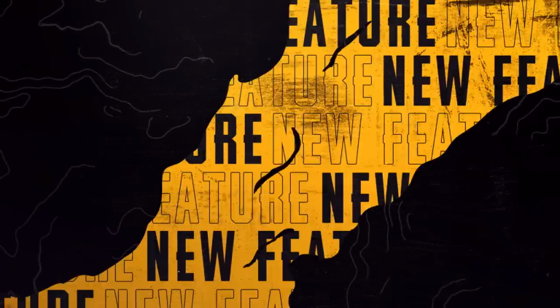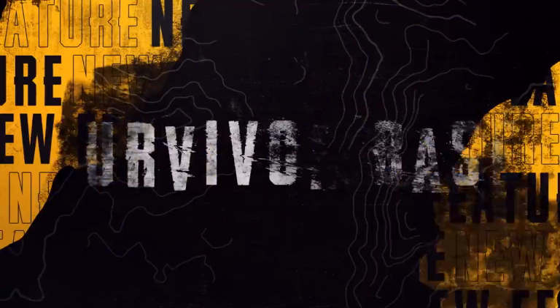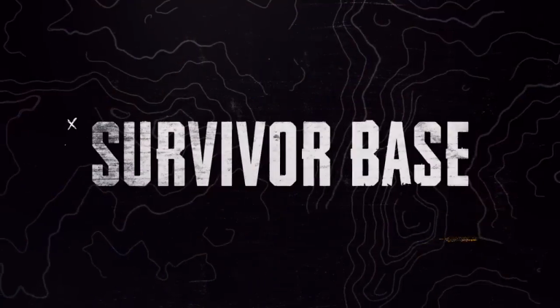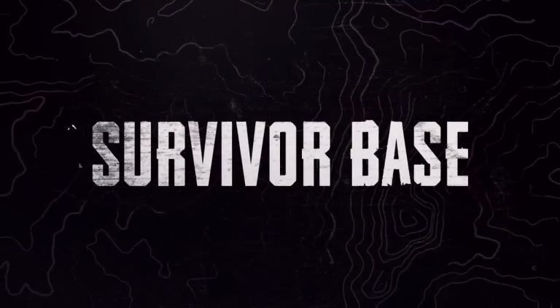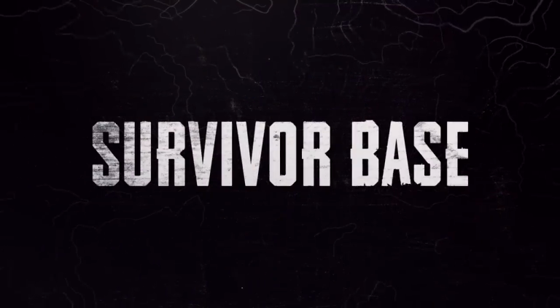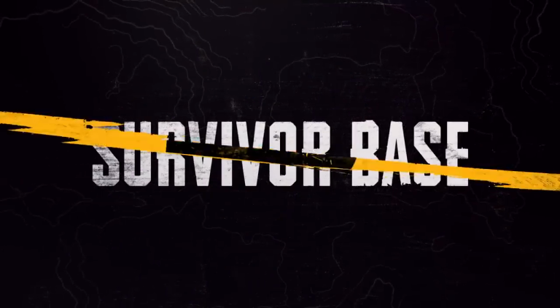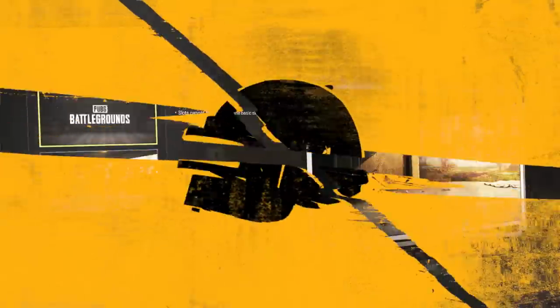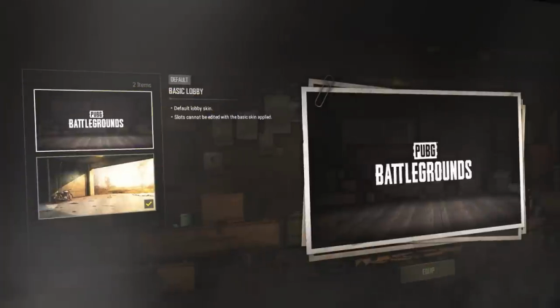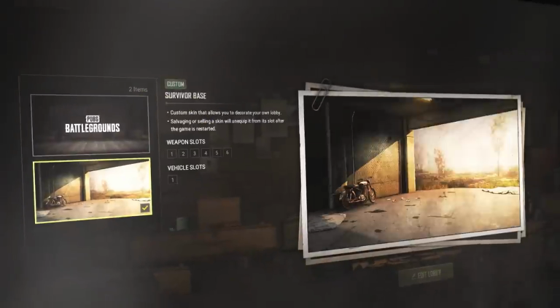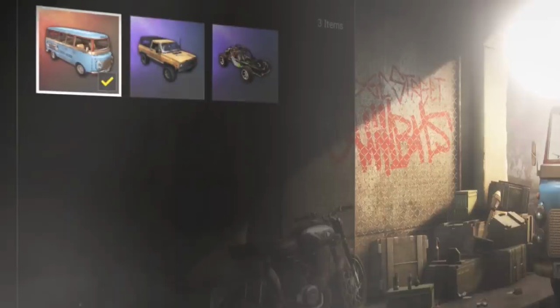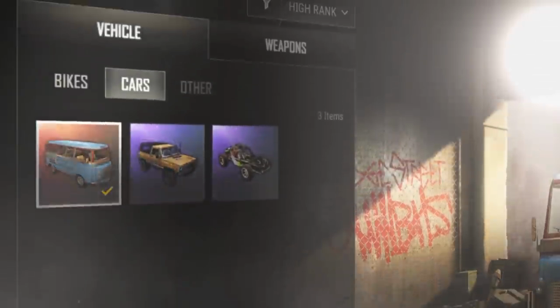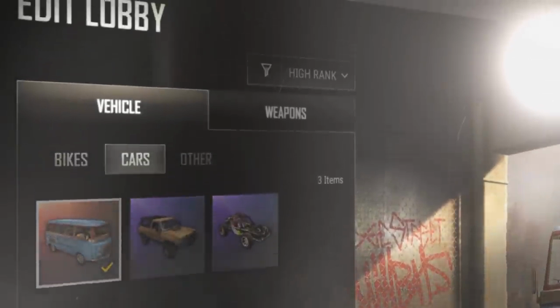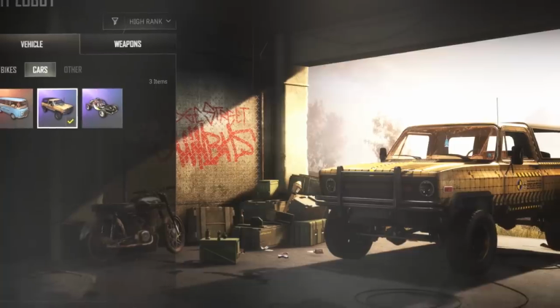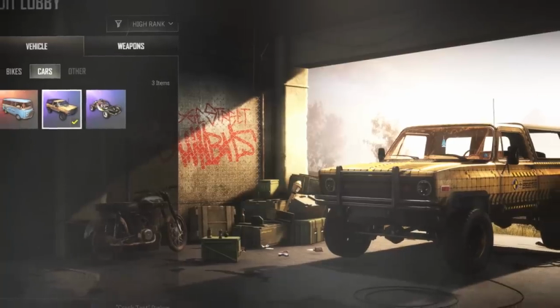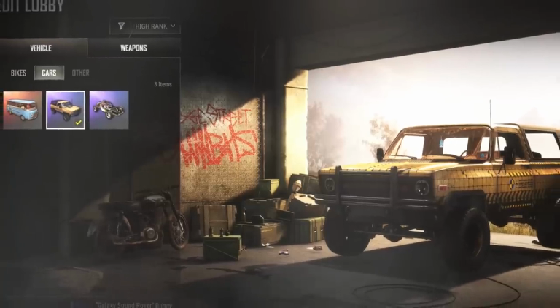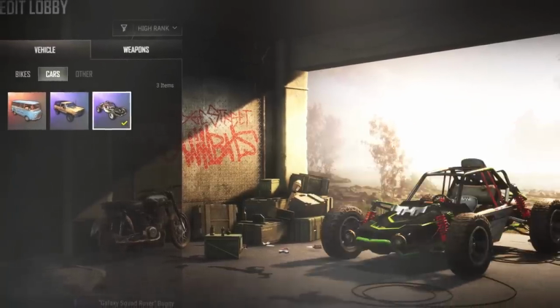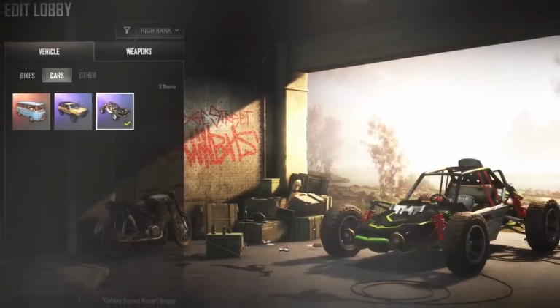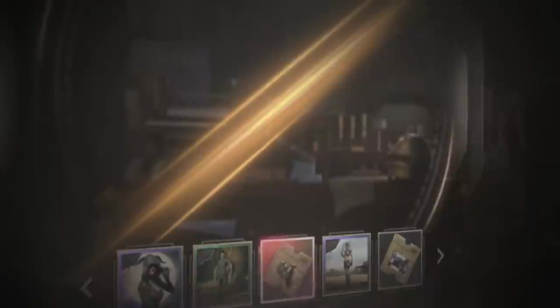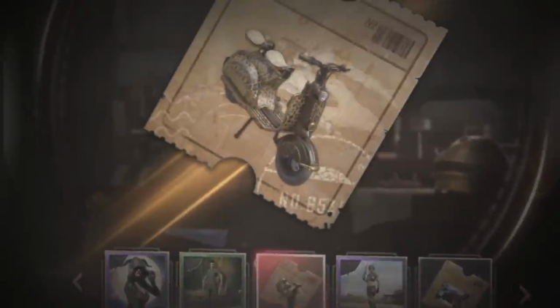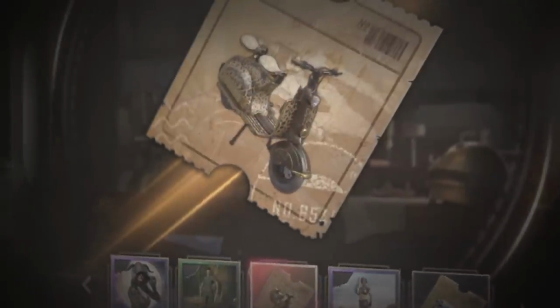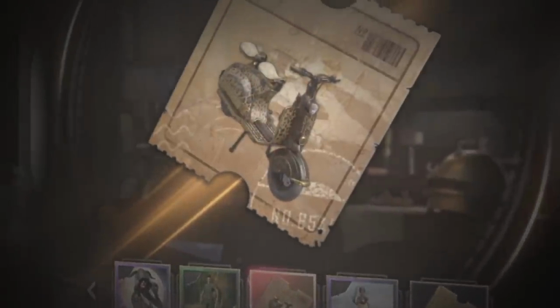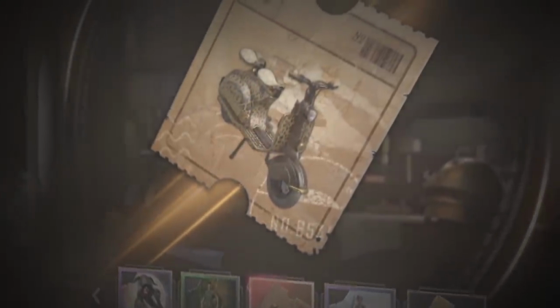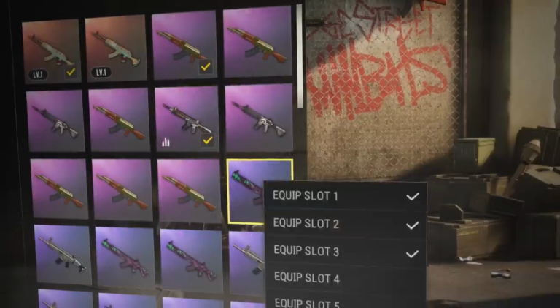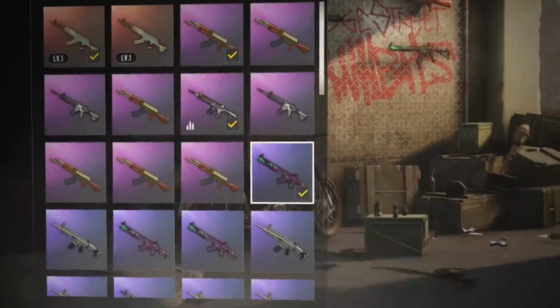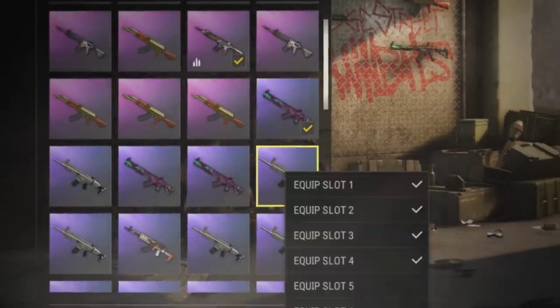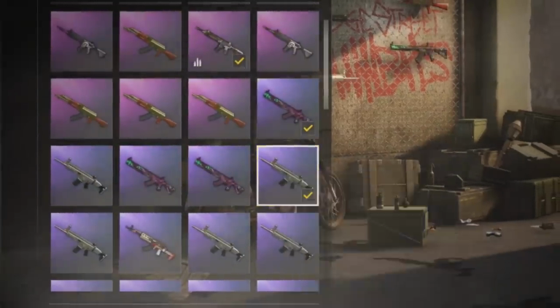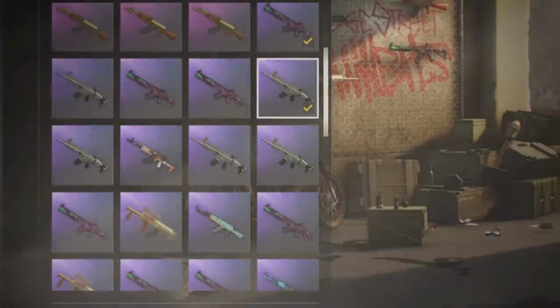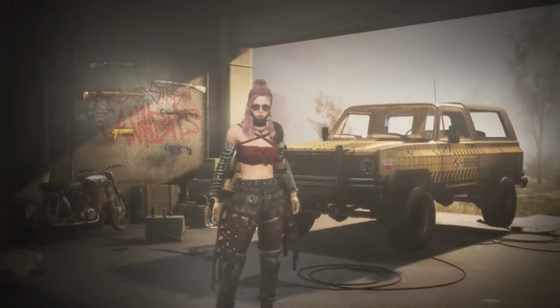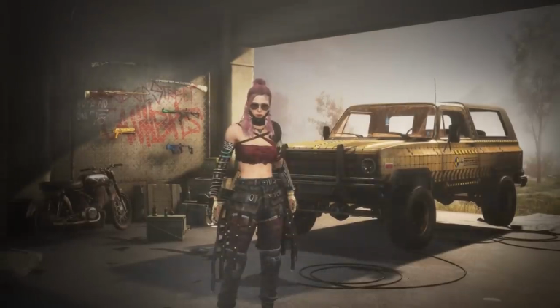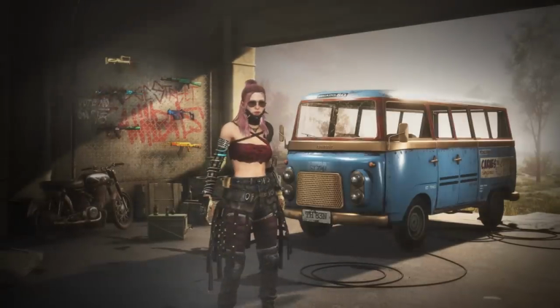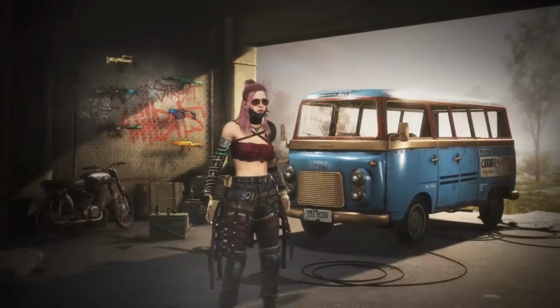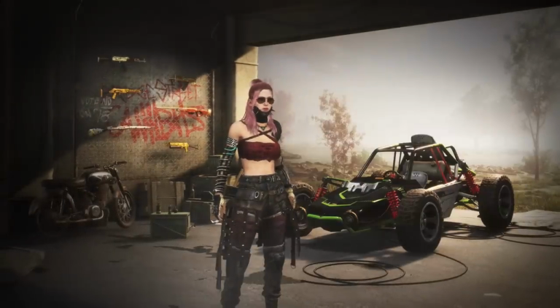Plus, users can now customize their survivor base and show it off as their lobby screen. You choose the weapons and vehicle skins to display, so make it your own. And if you're in search of new skins to display, the Workshop has new imprints for you to craft, so start unlocking the newly added legacy skins.